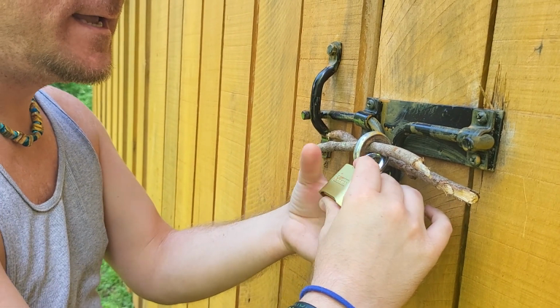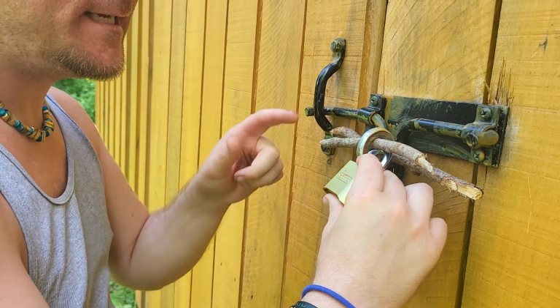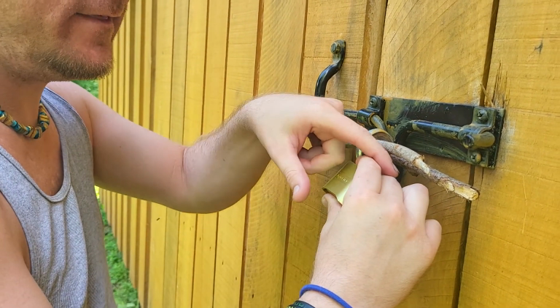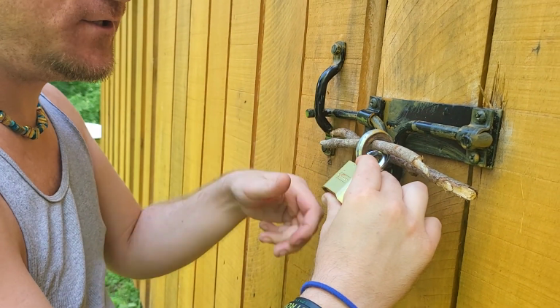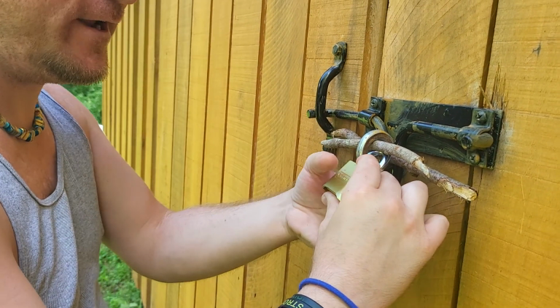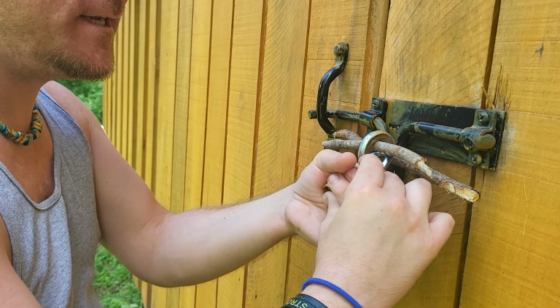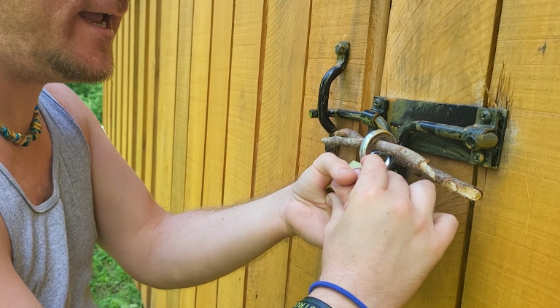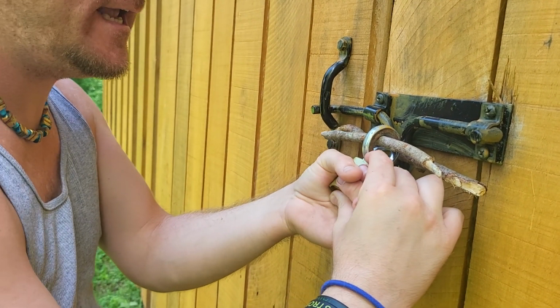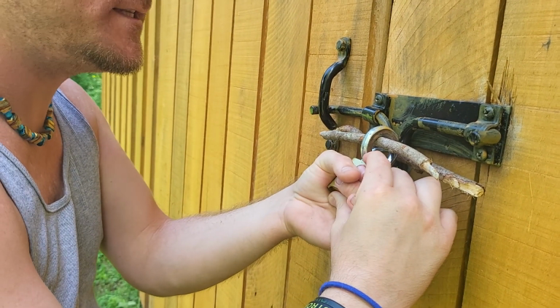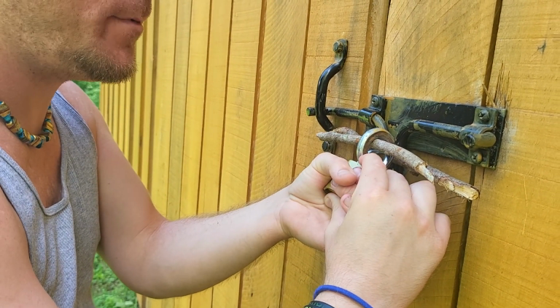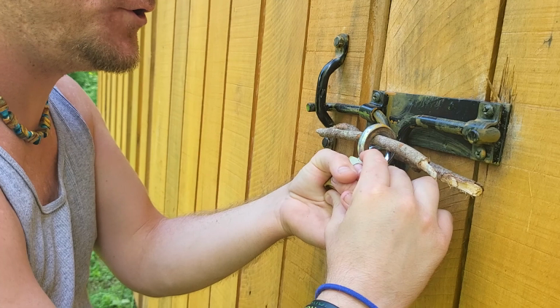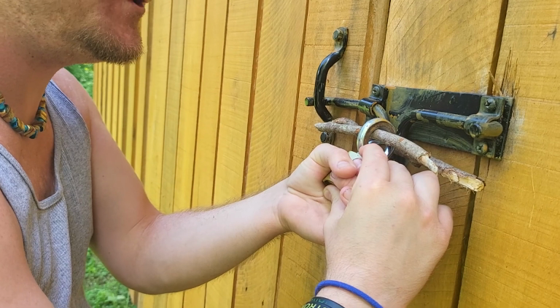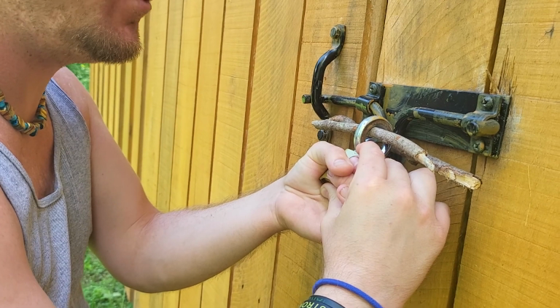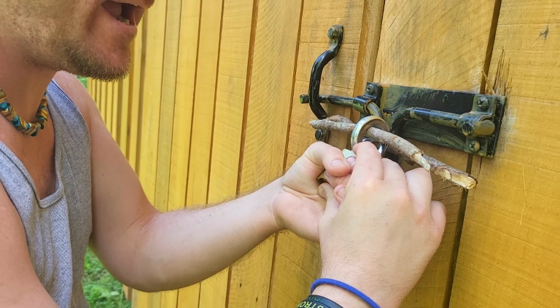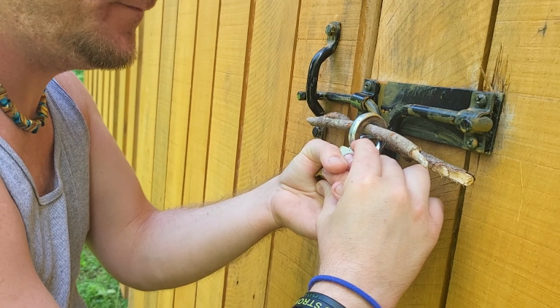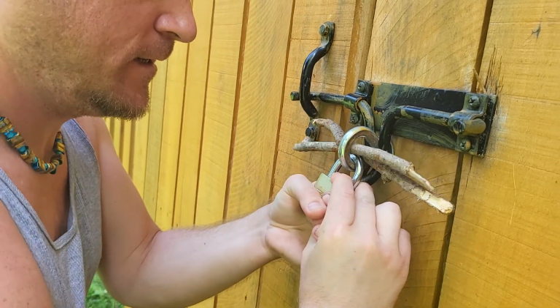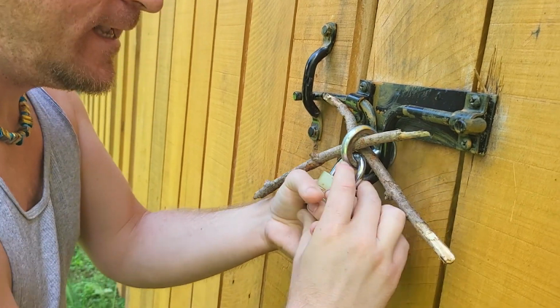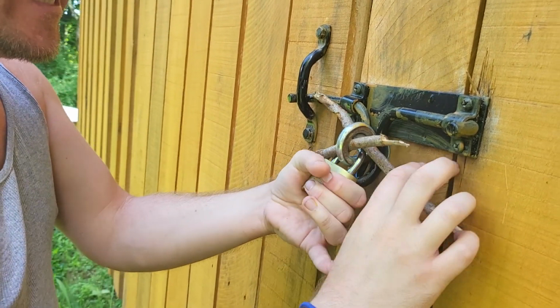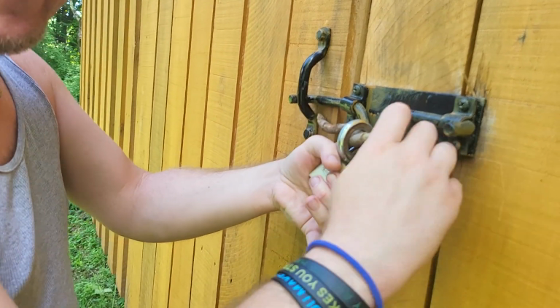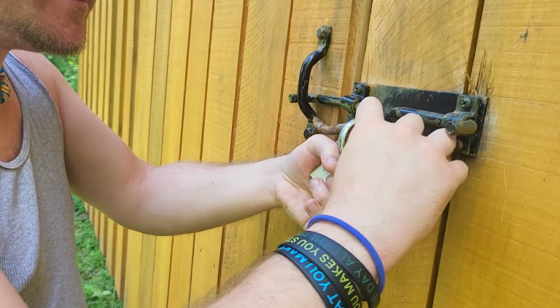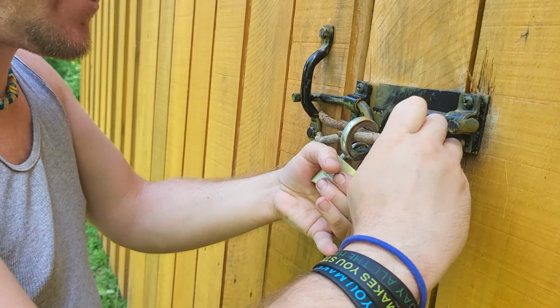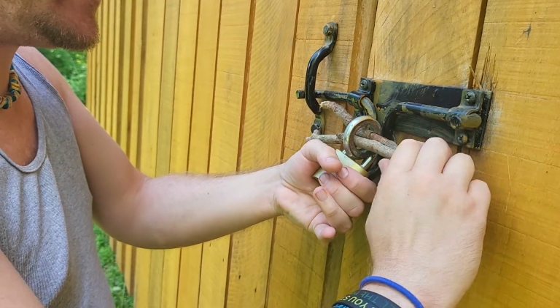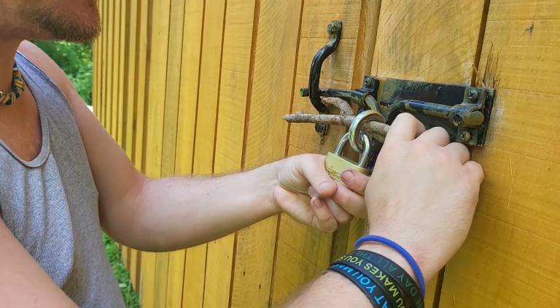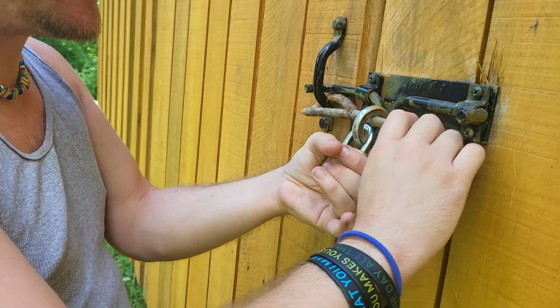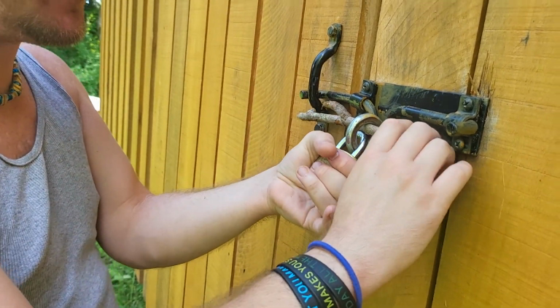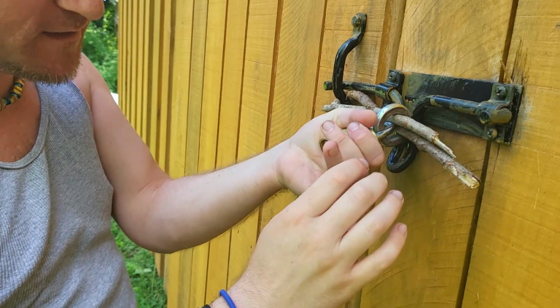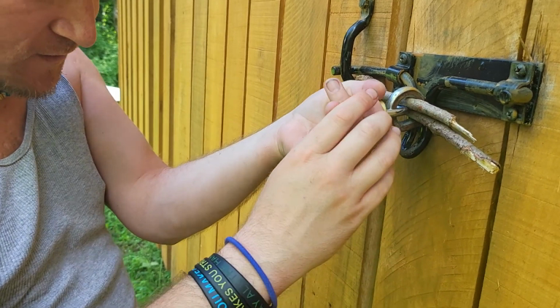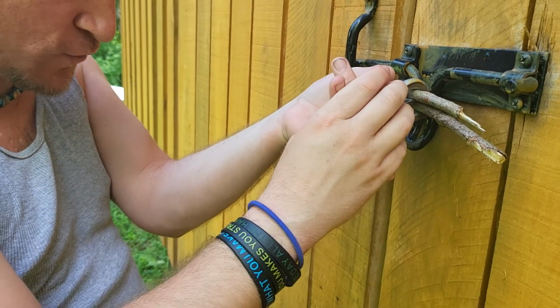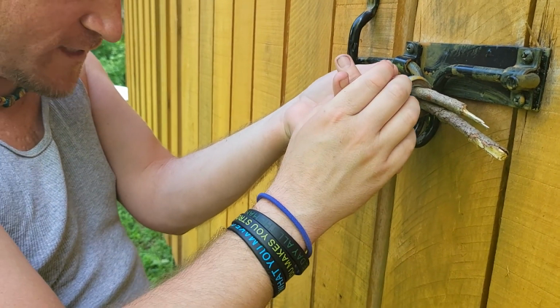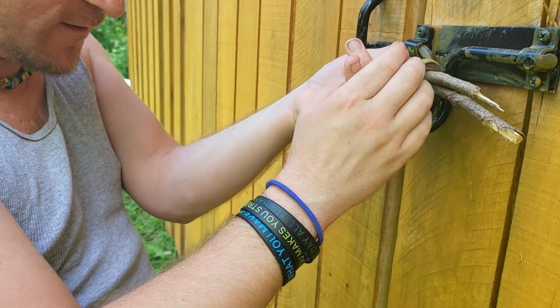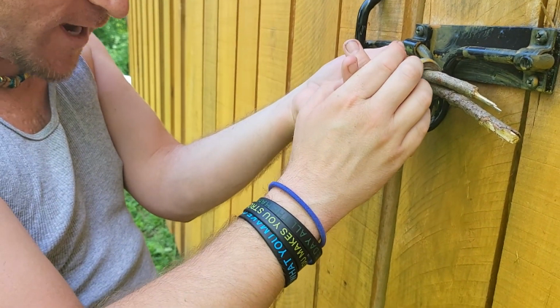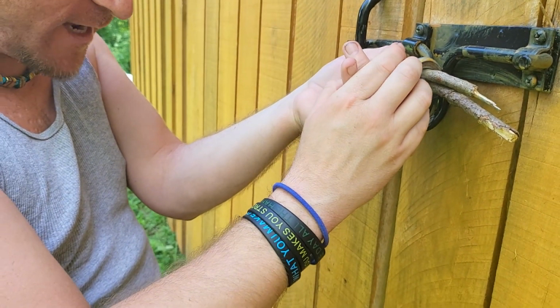Take these two fingers and then in one solid motion you're going to pull down. It's probably going to take you about 20 times, but that's part of the process. Trust the process.